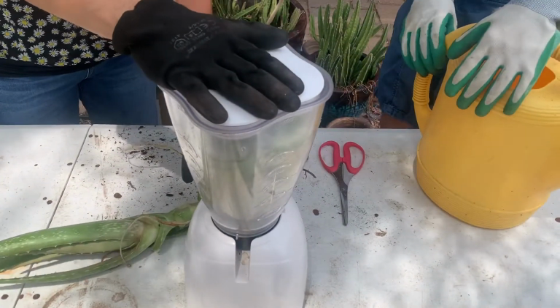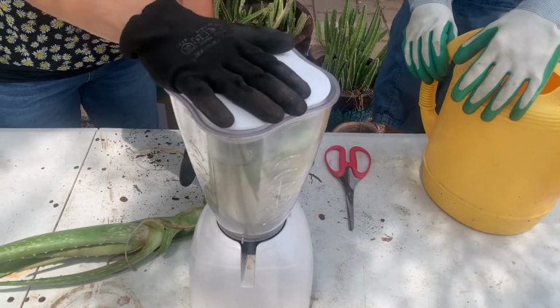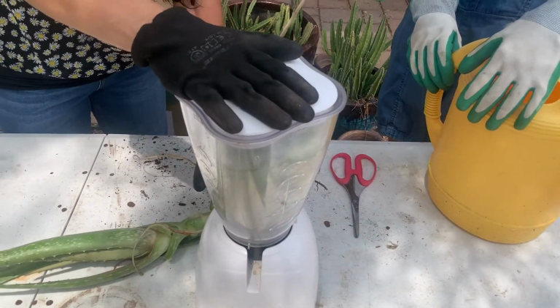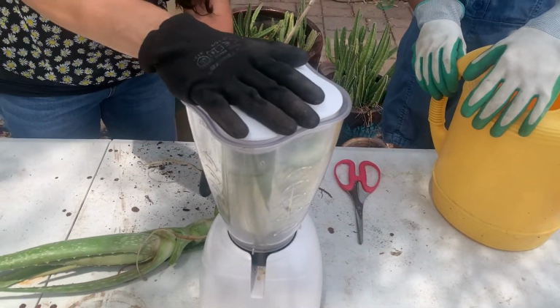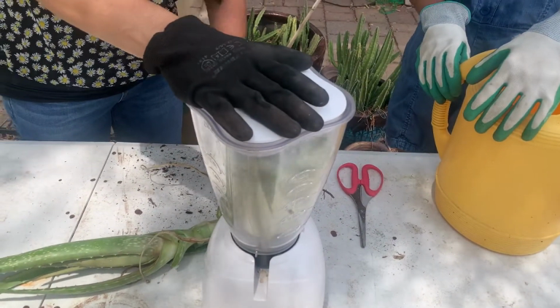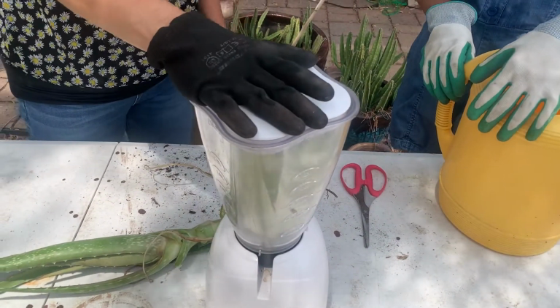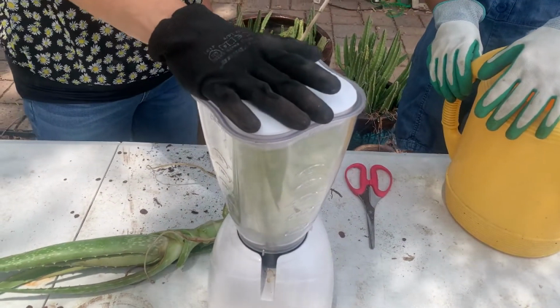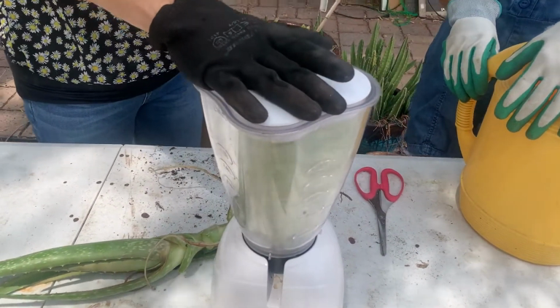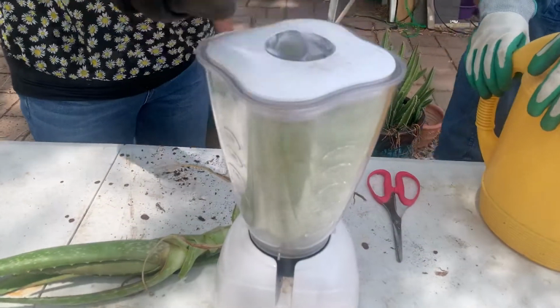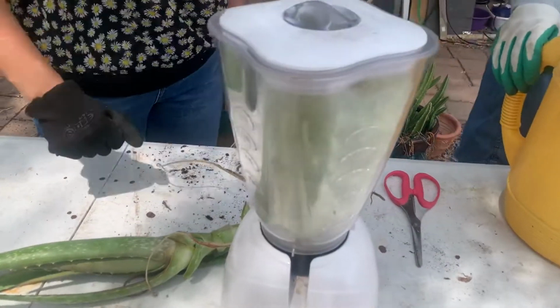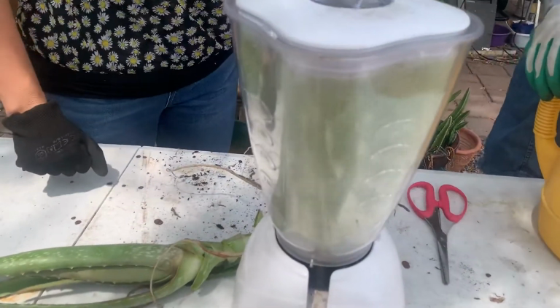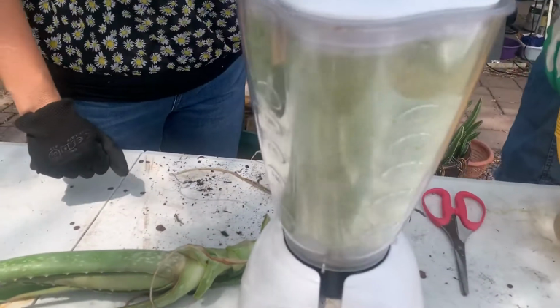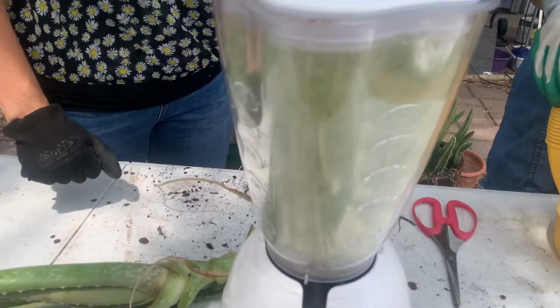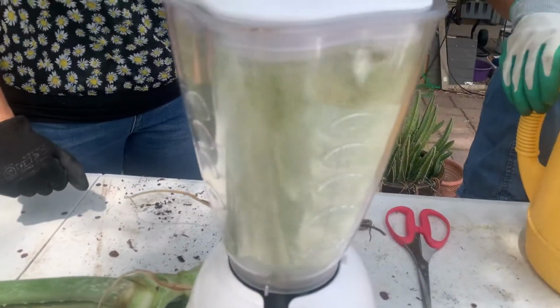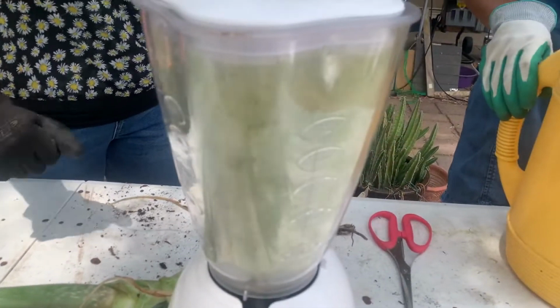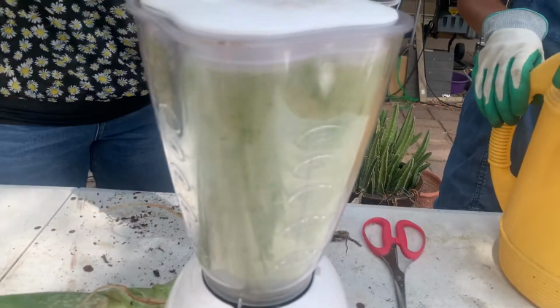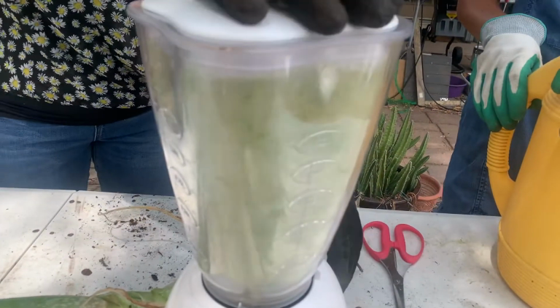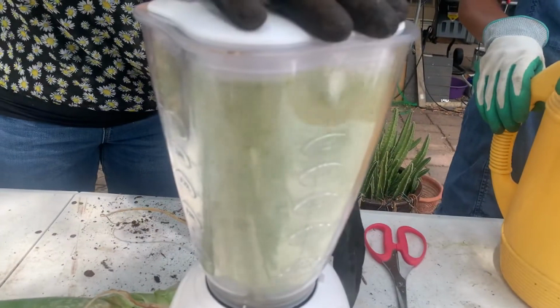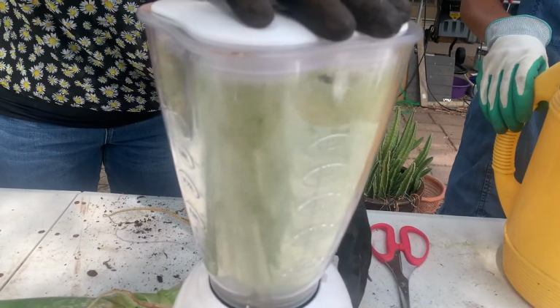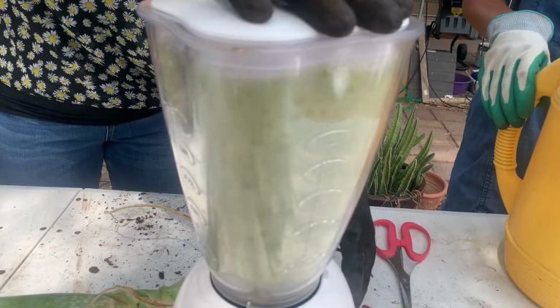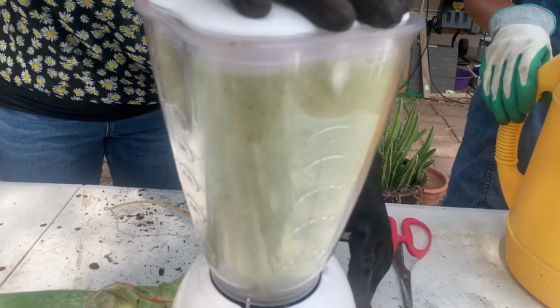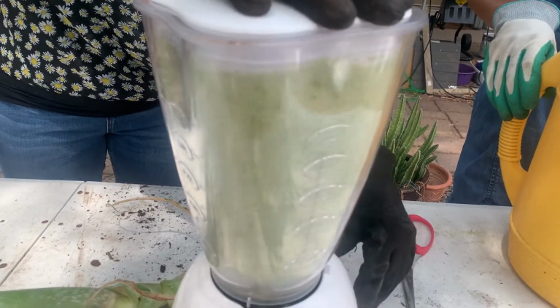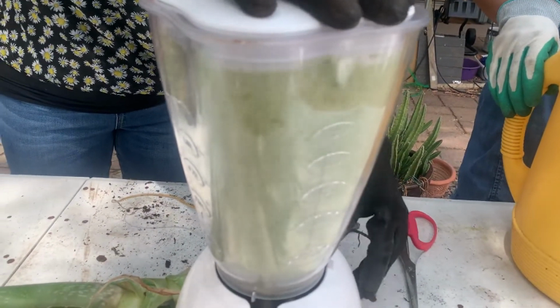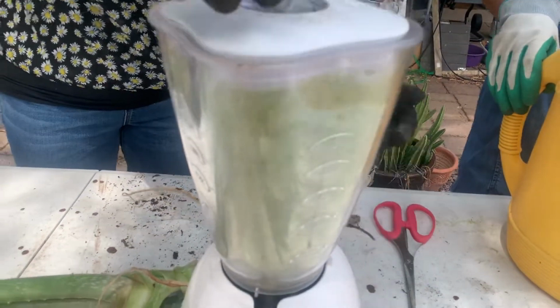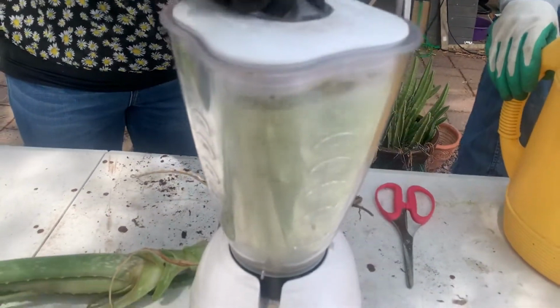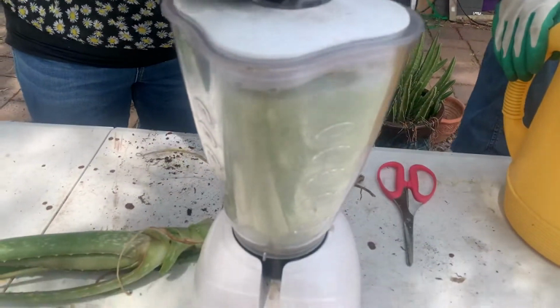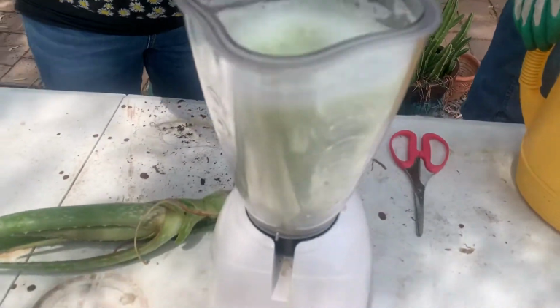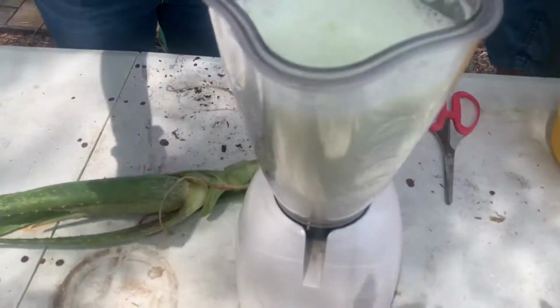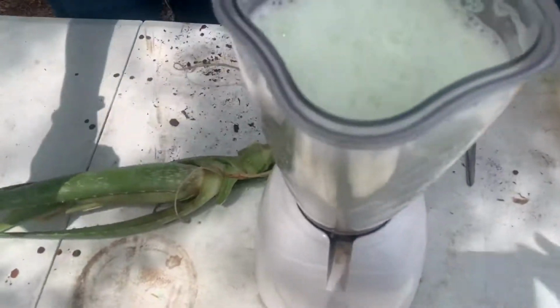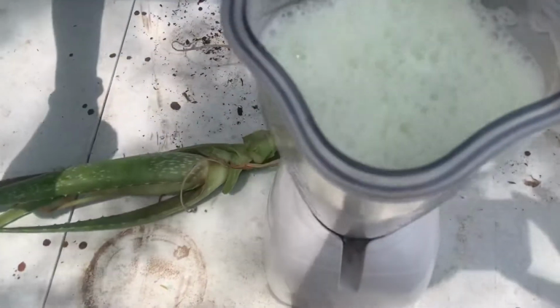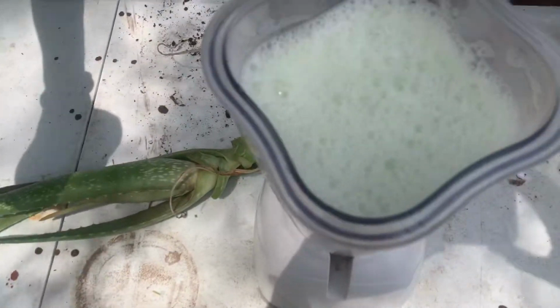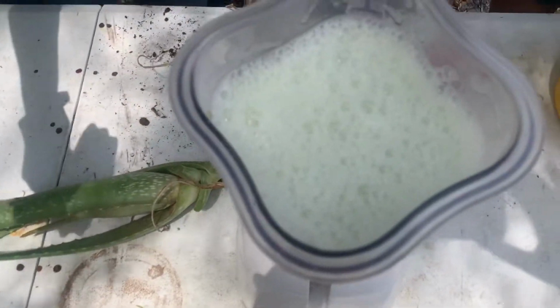So you just blend it. You can go a little bit longer than that, but look — it's like a smoothie.